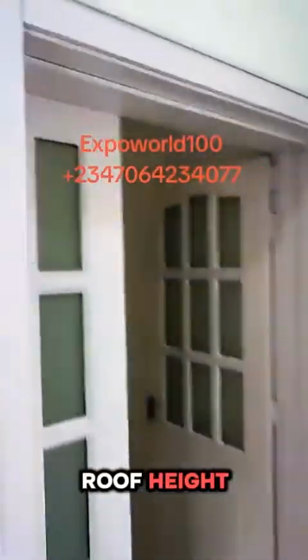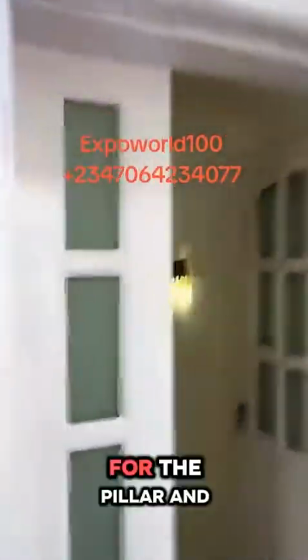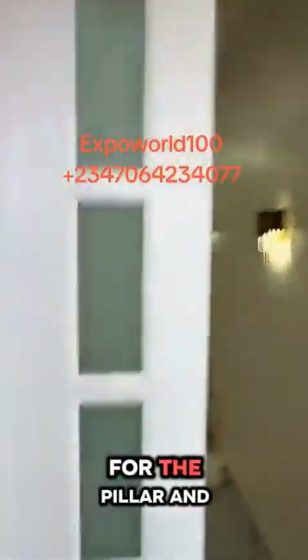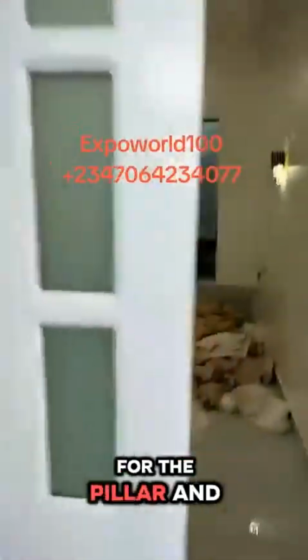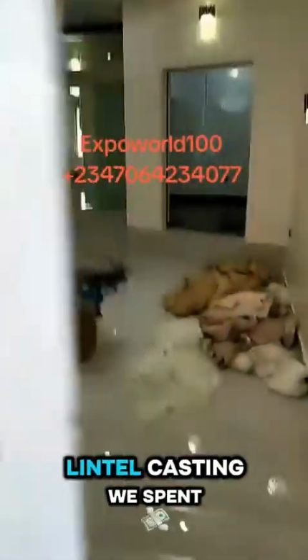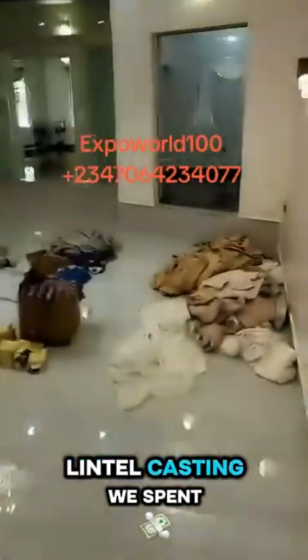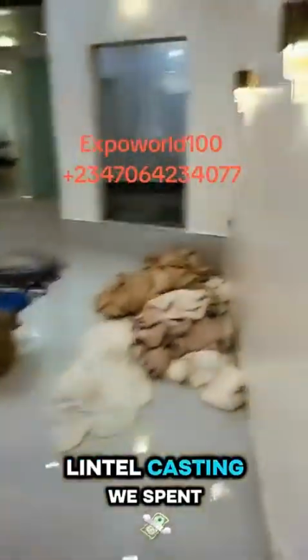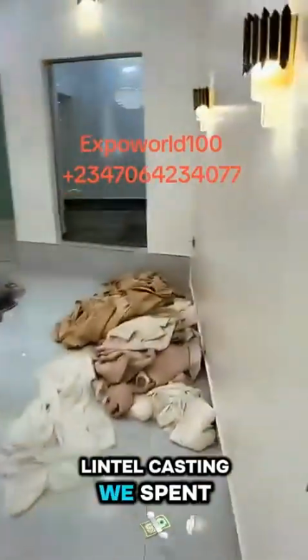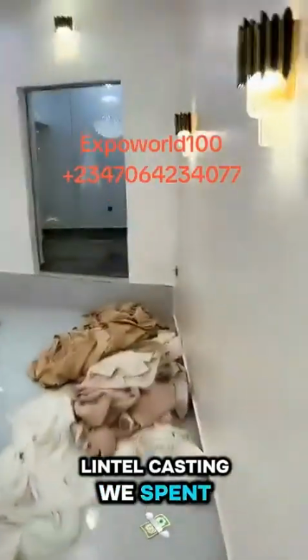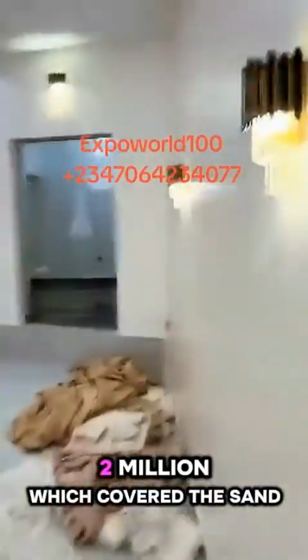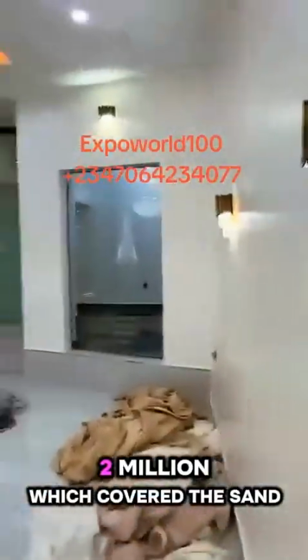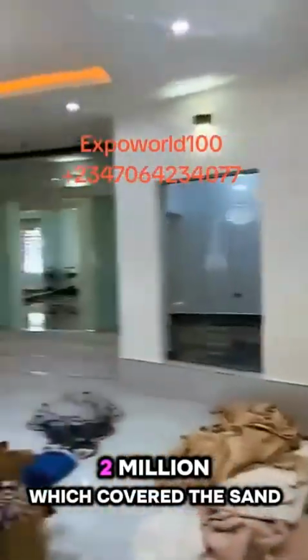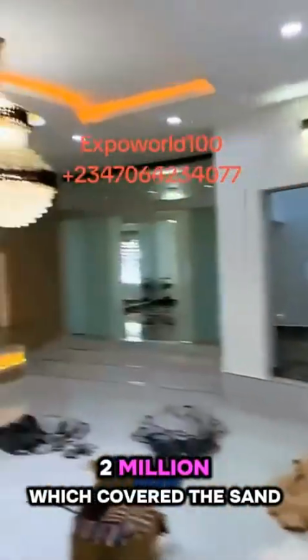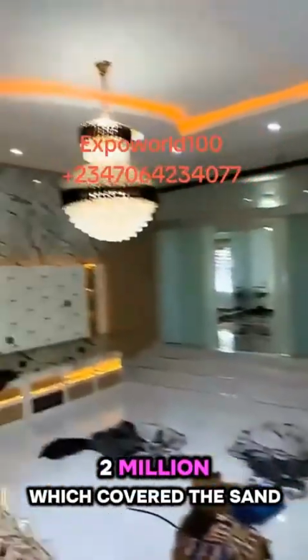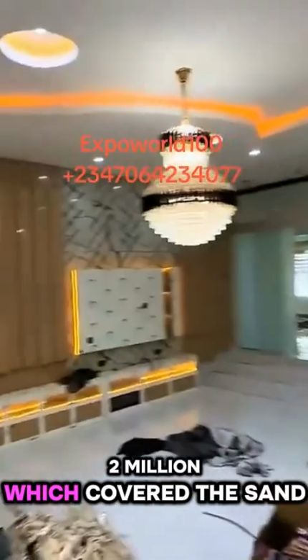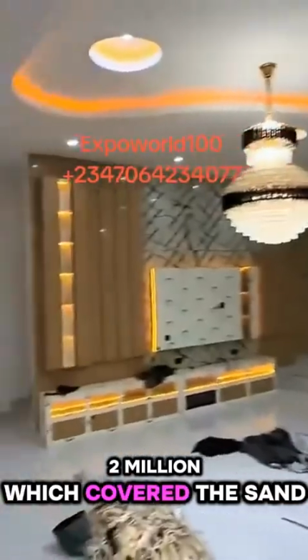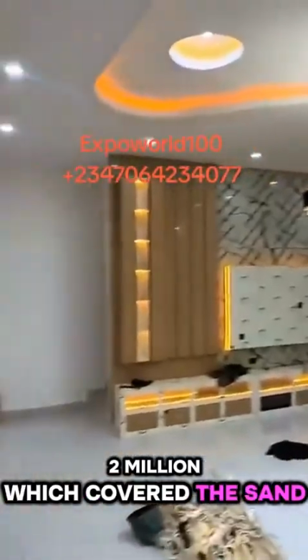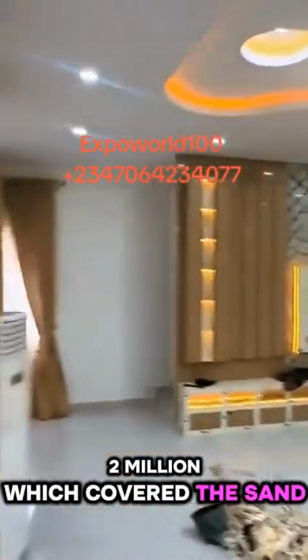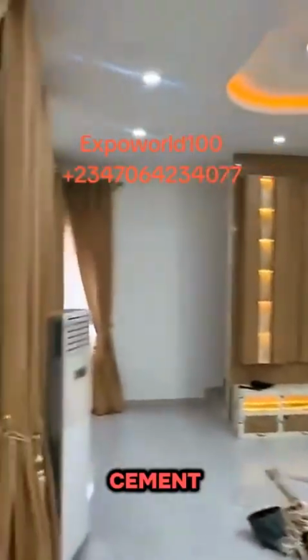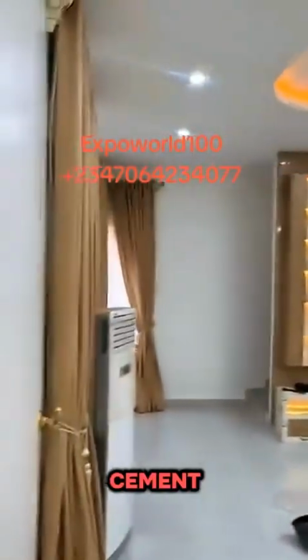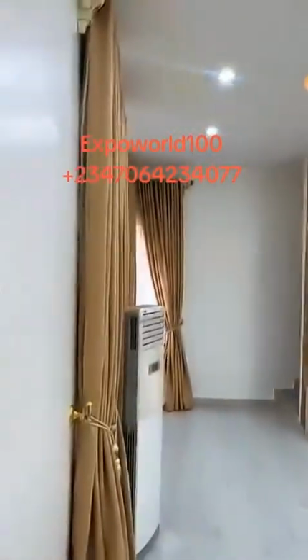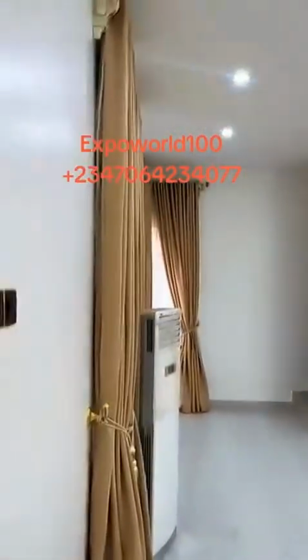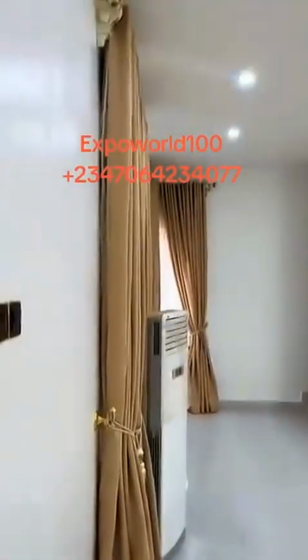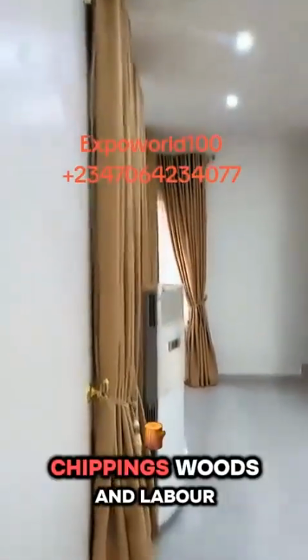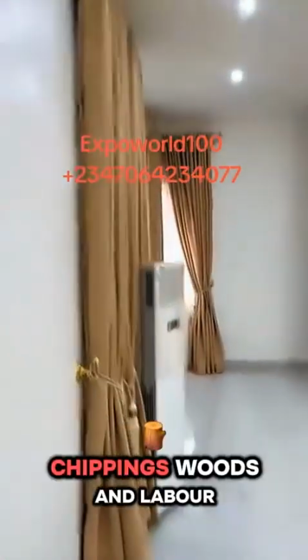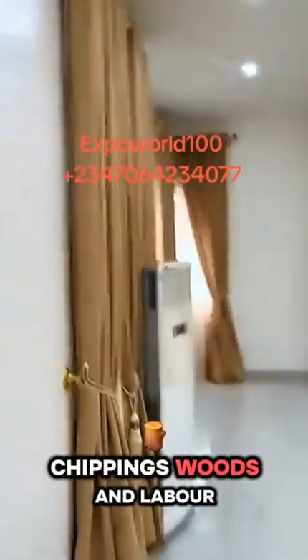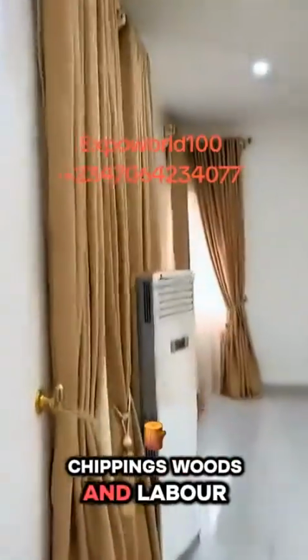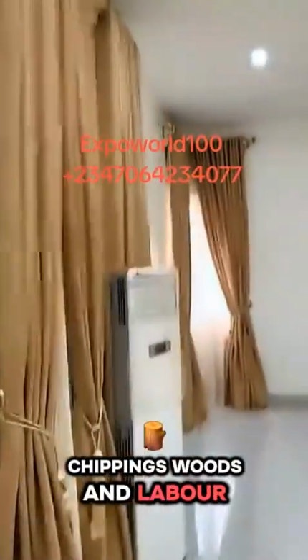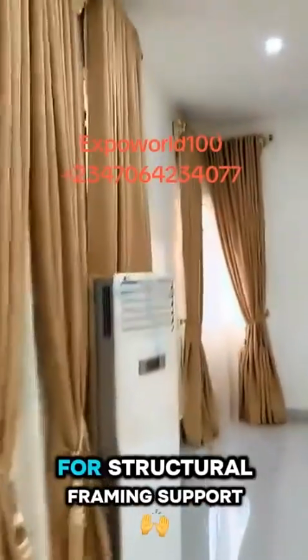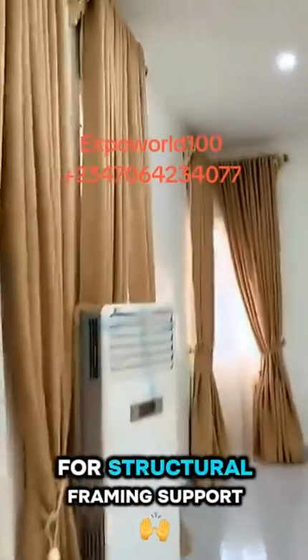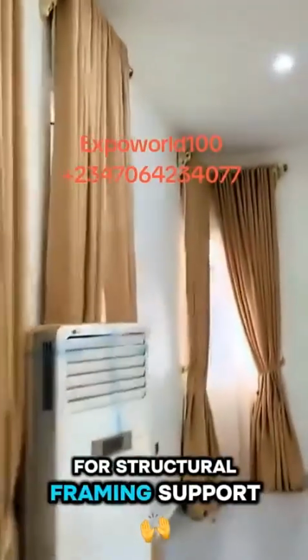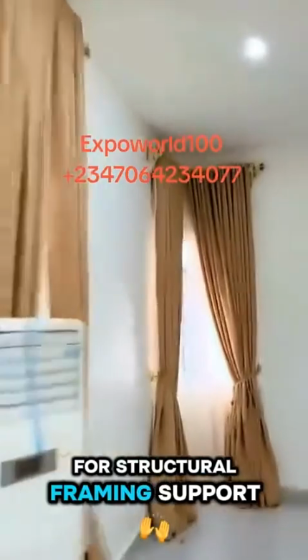For the pillar and lintel casting we spent 2 million, which covers the sand, cement, shippings, wood, and labour for structural framing support.